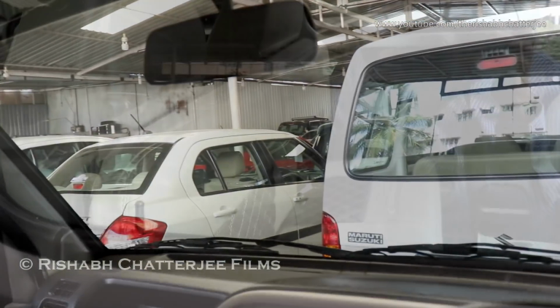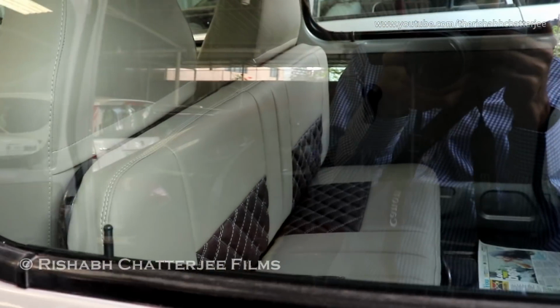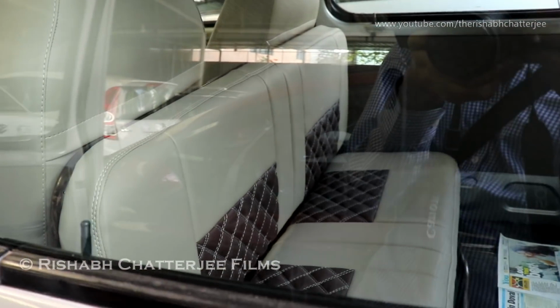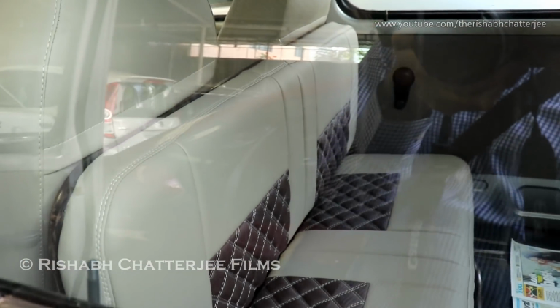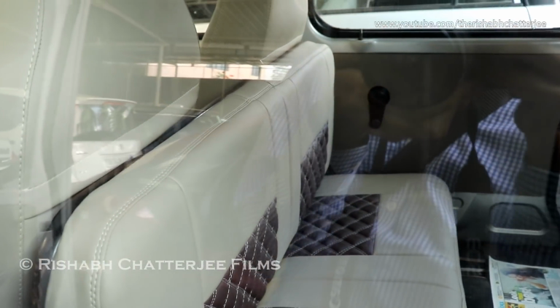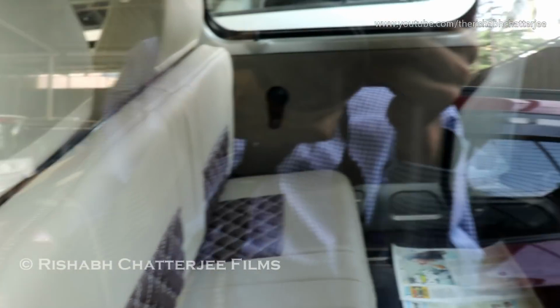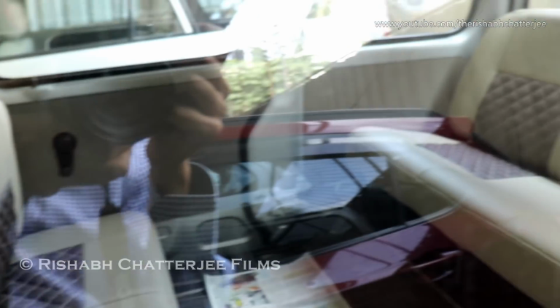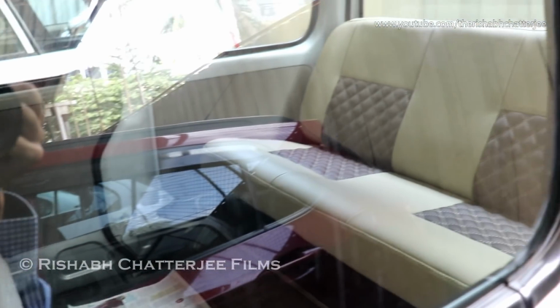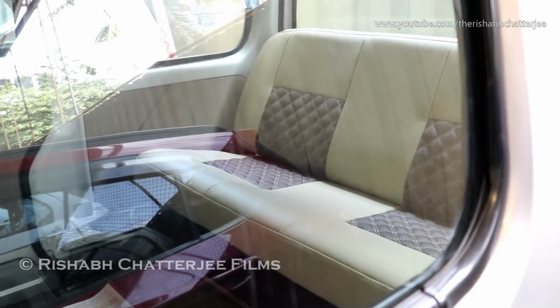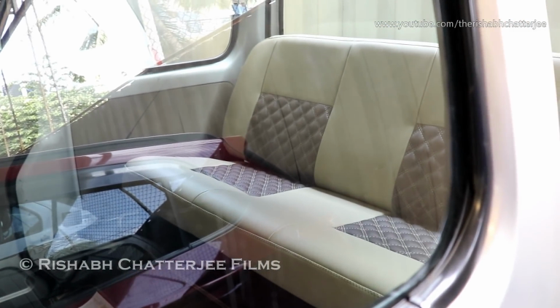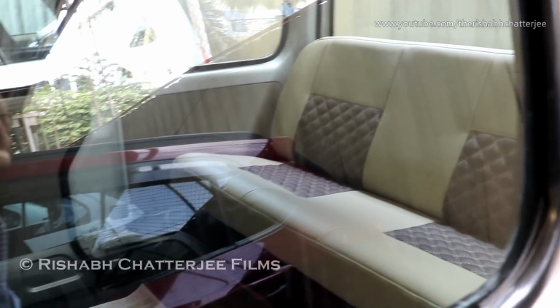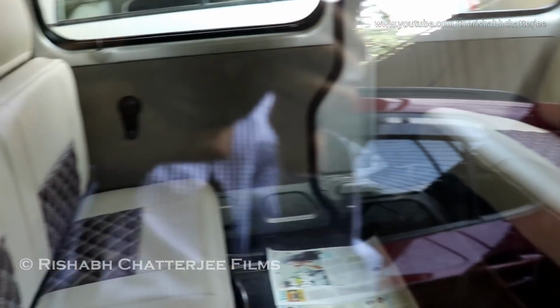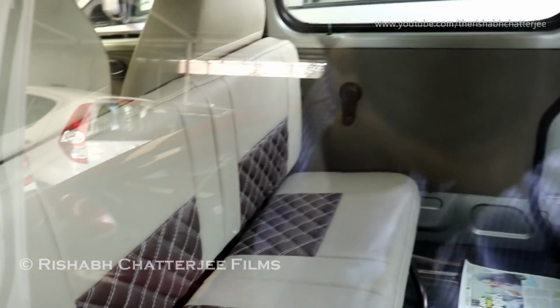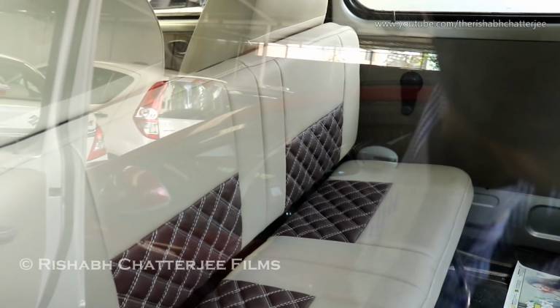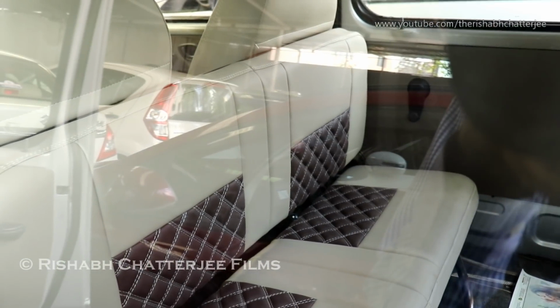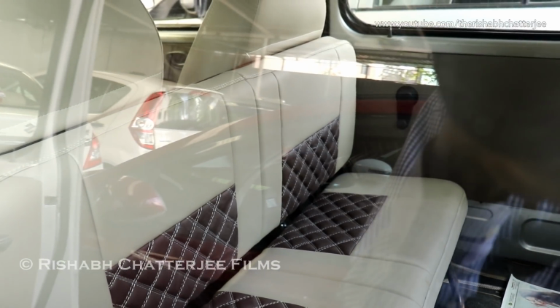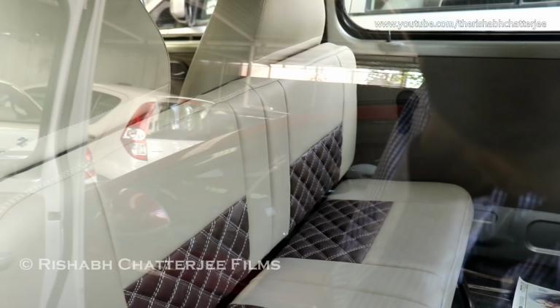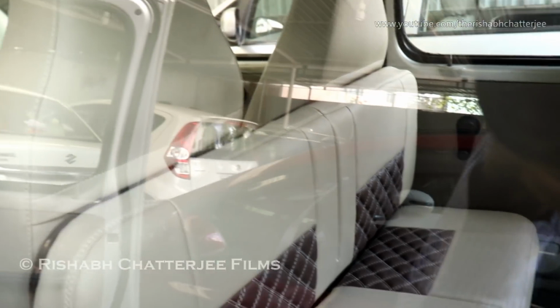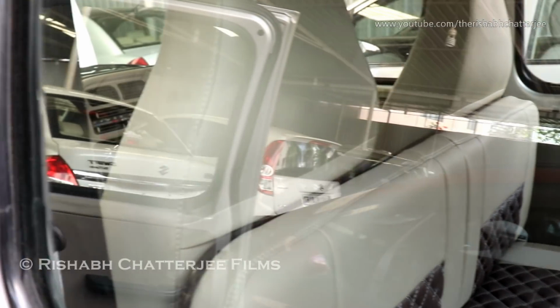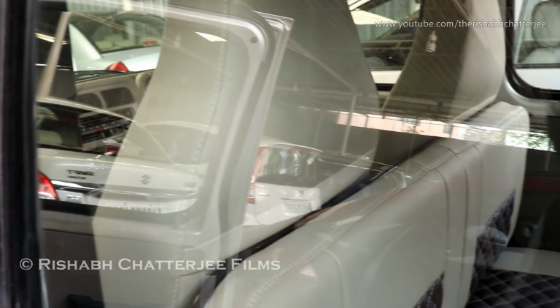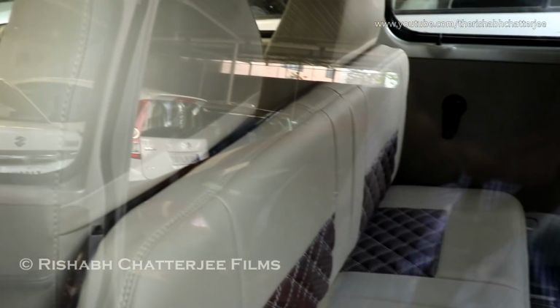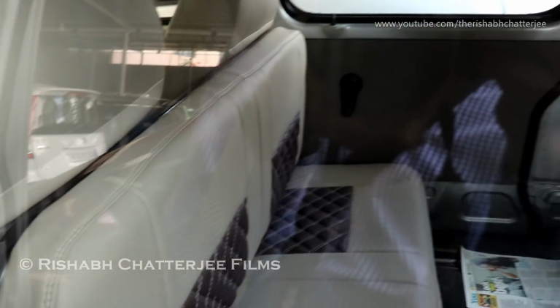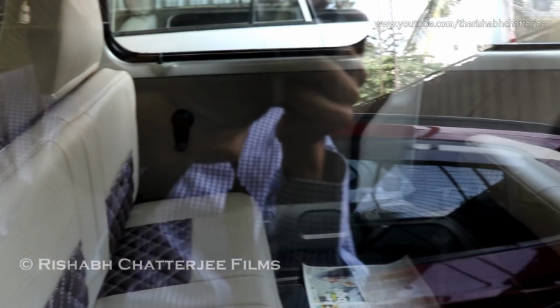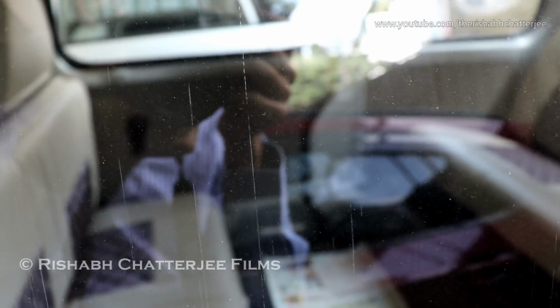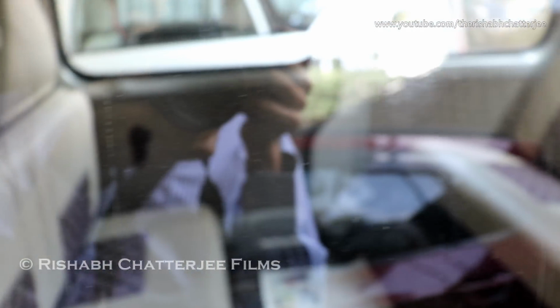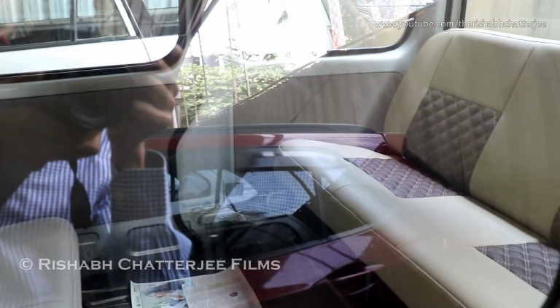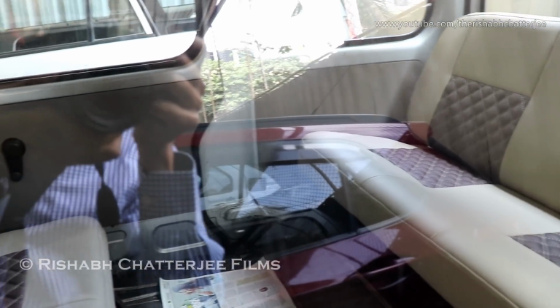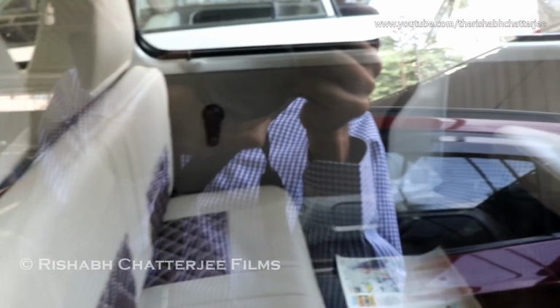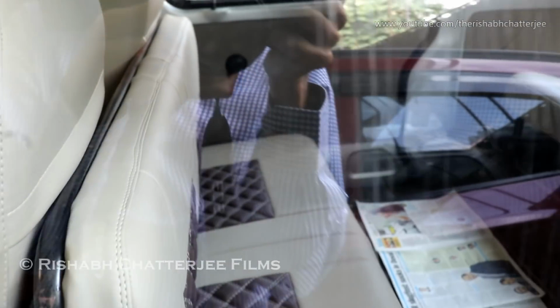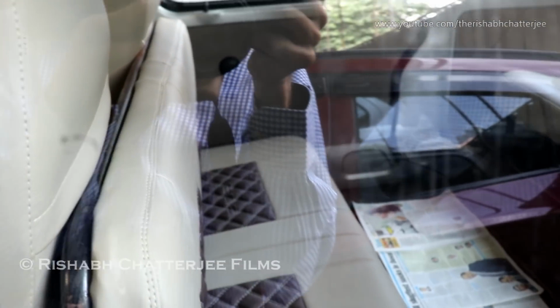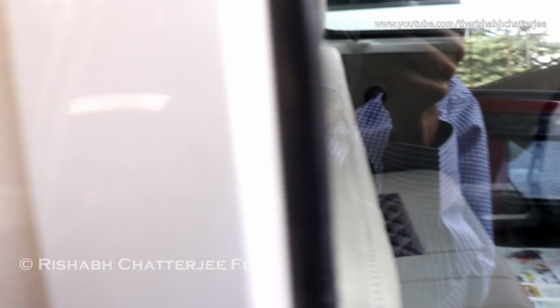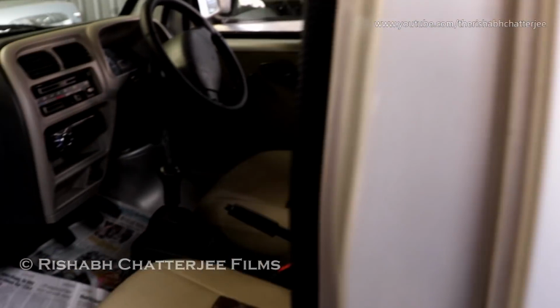This one has actually had the seating changed. You can see one seat is here, so it has become a six-plus-two, eight-seater. Three-three can sit, or two-two — it depends on you.